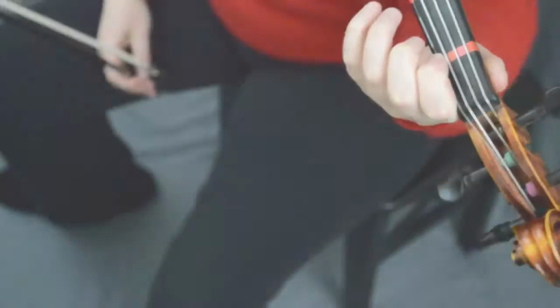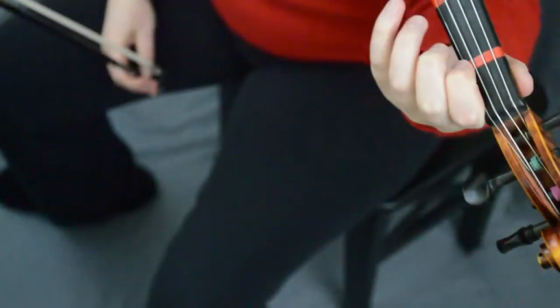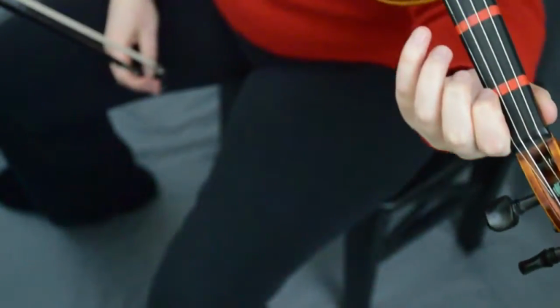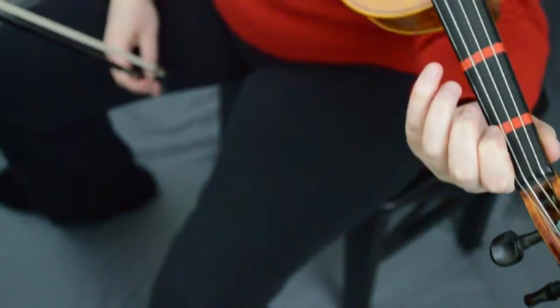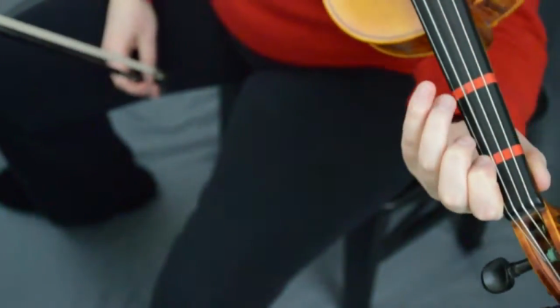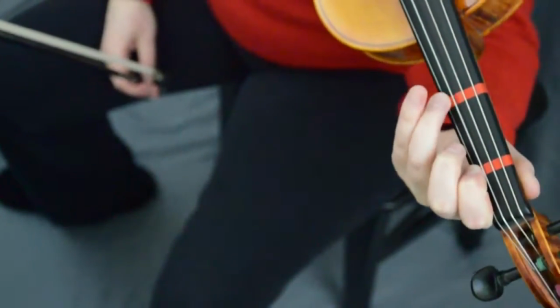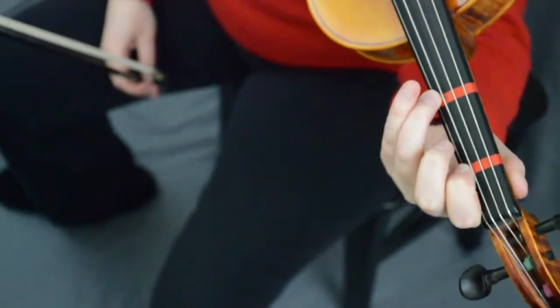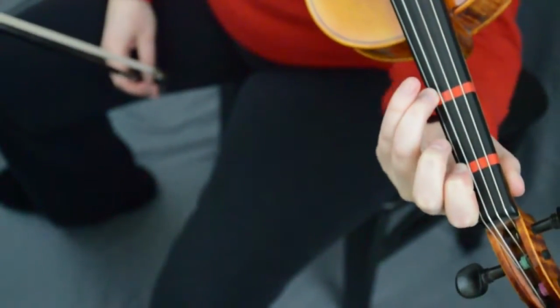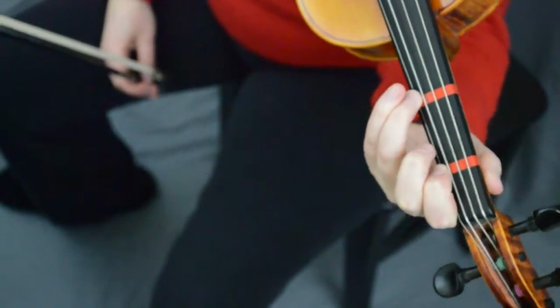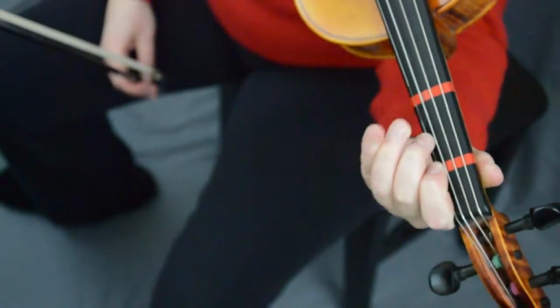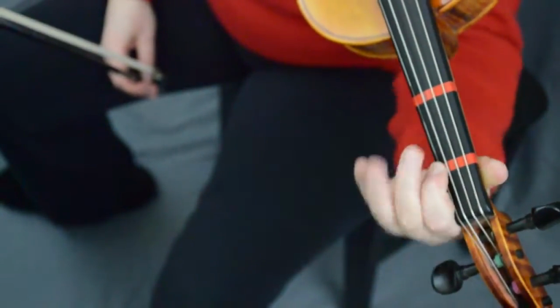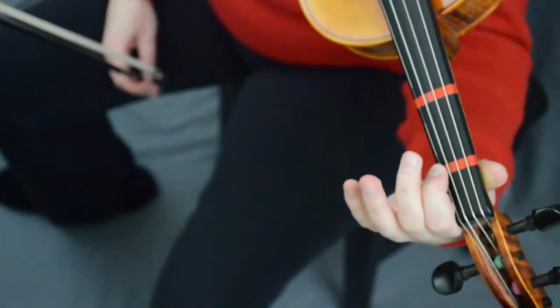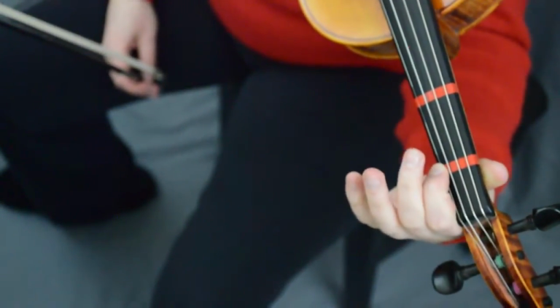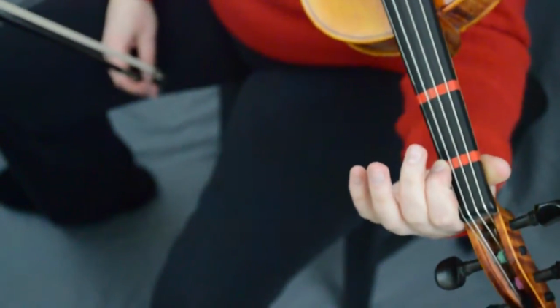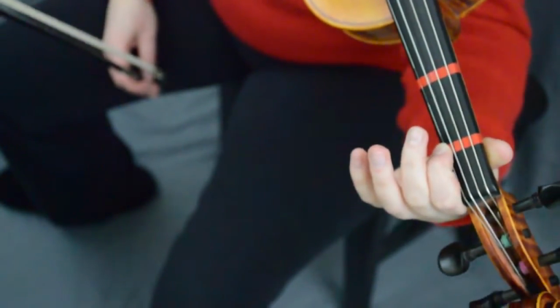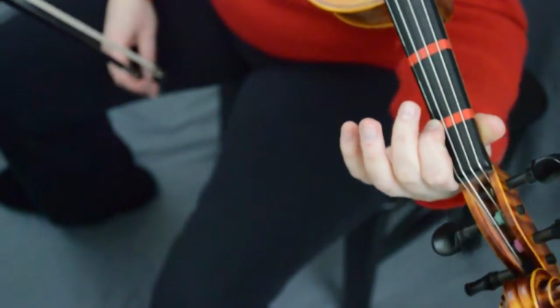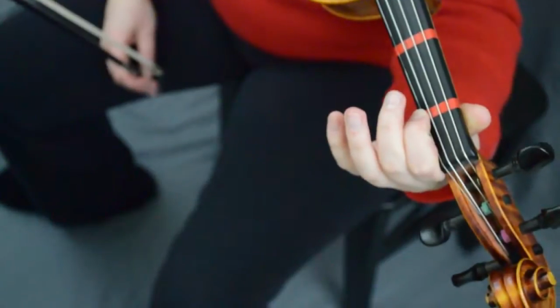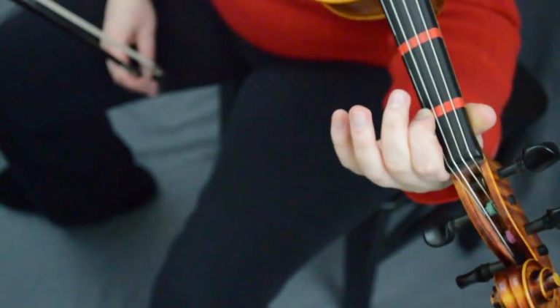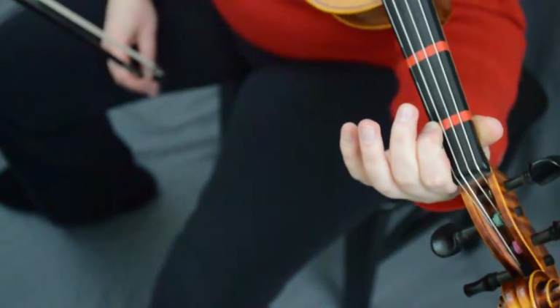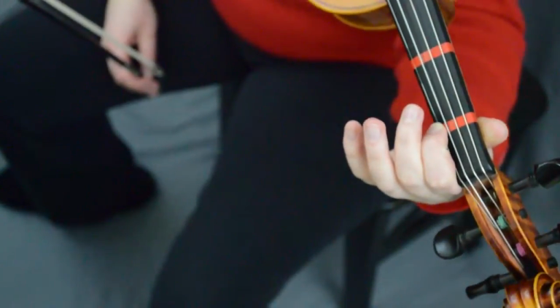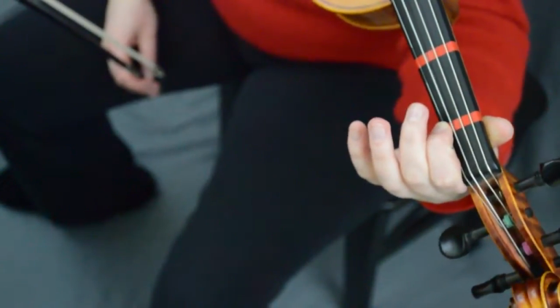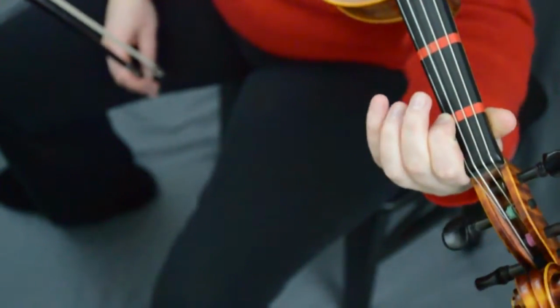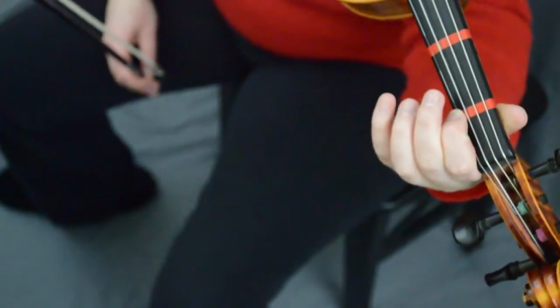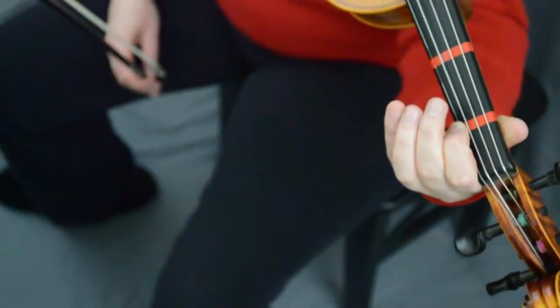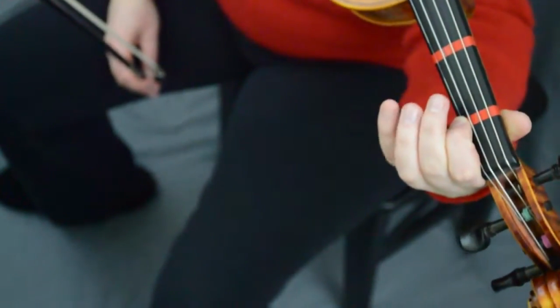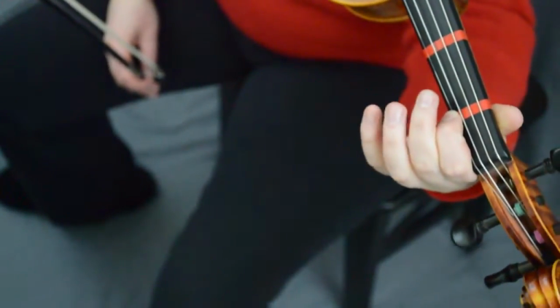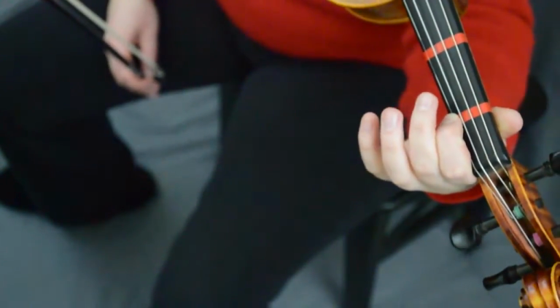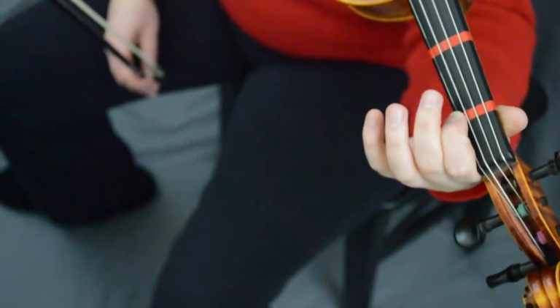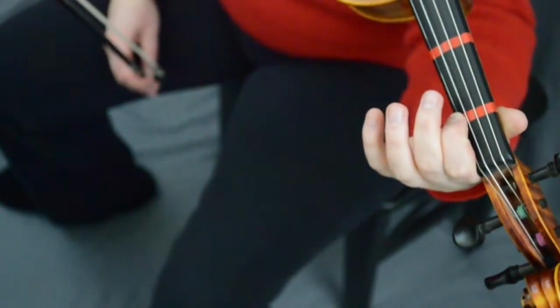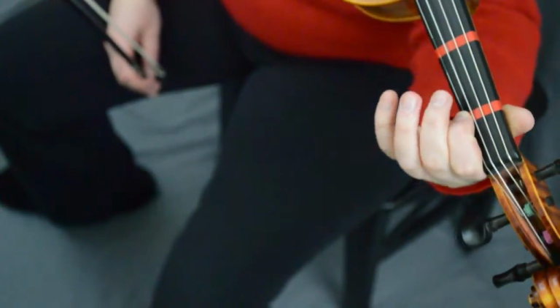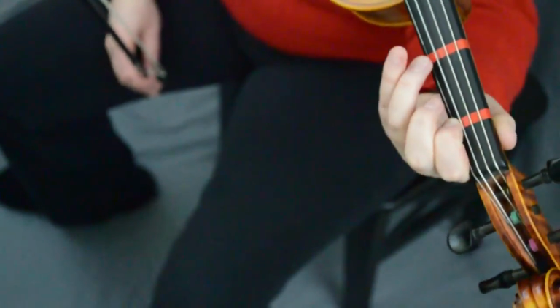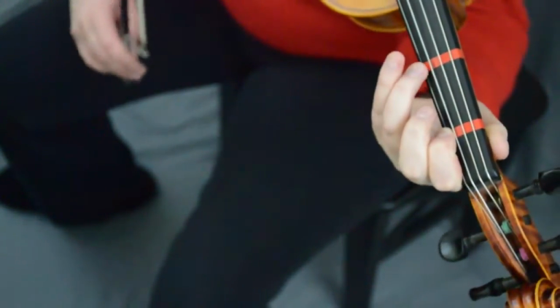All right, let's start out 'Liberty' by going three, two, one, and then leave your one on the E string, because you're gonna go one-a, one-a, and then come back to one on the E string again.